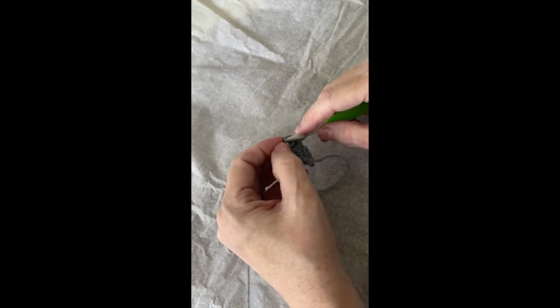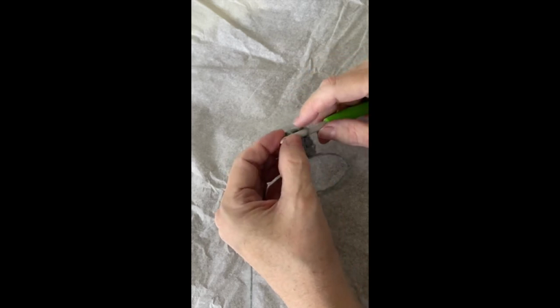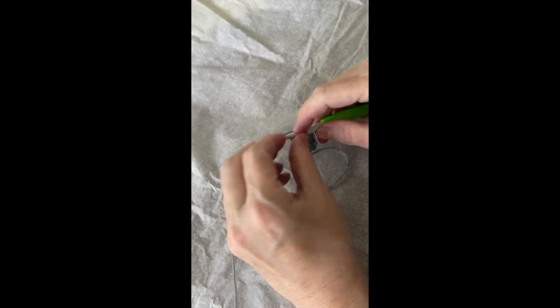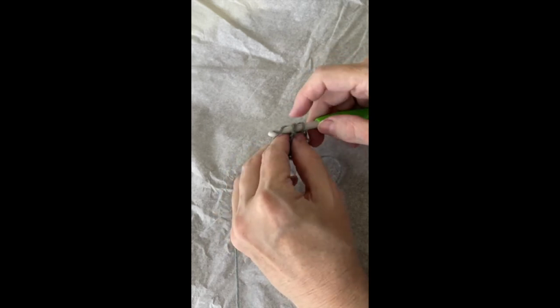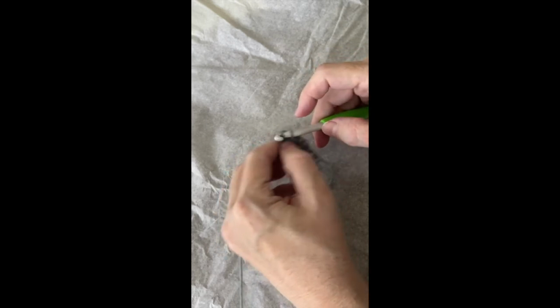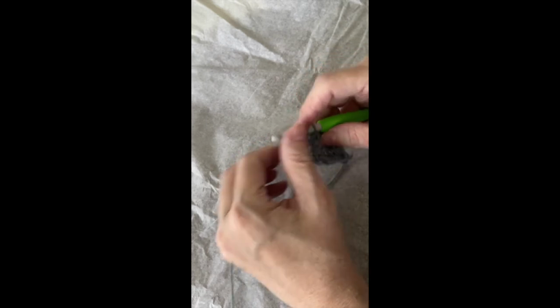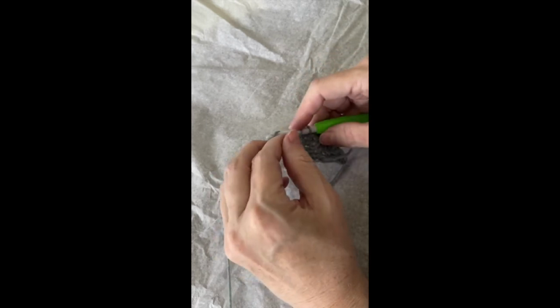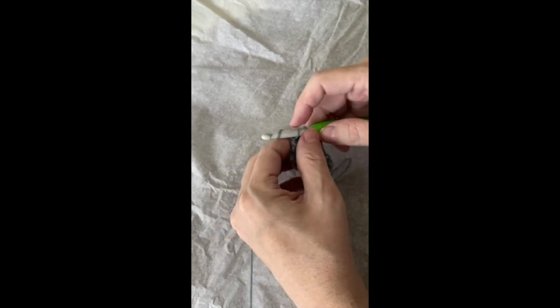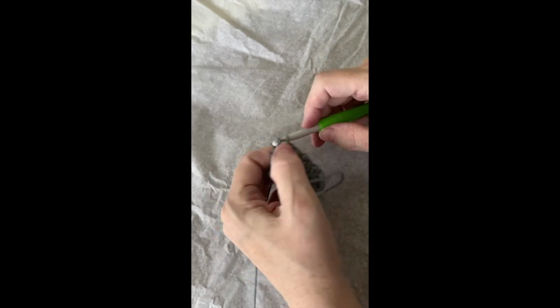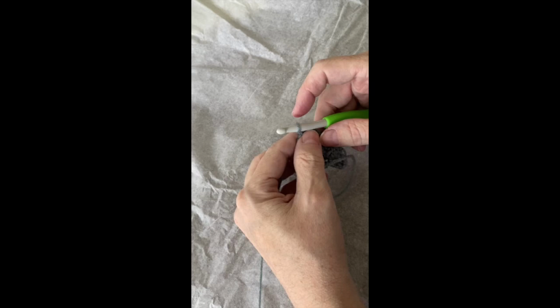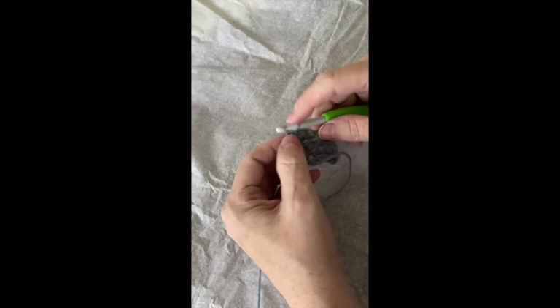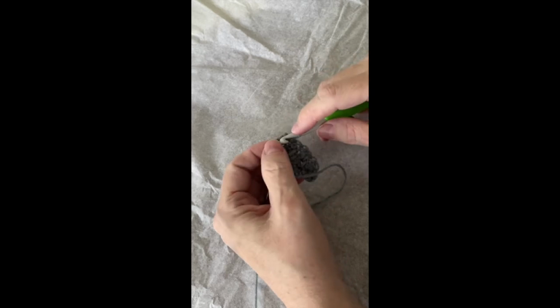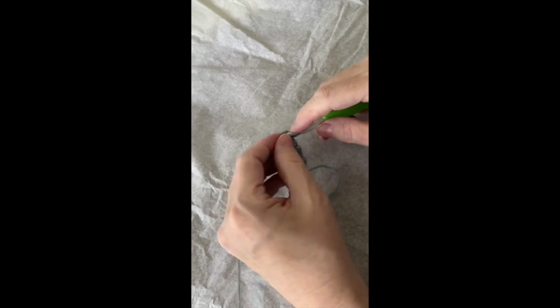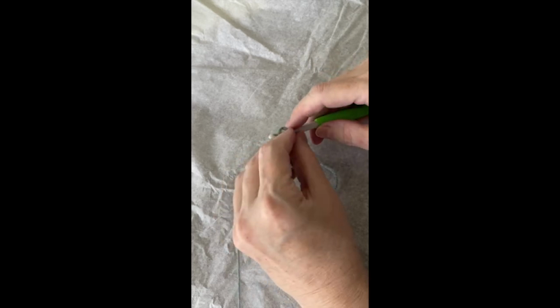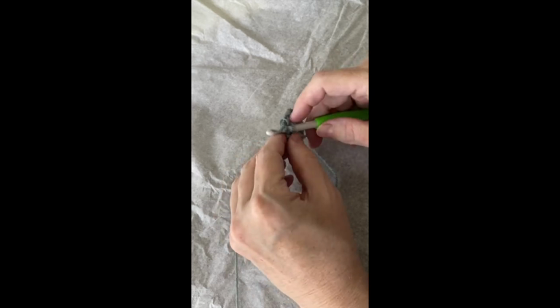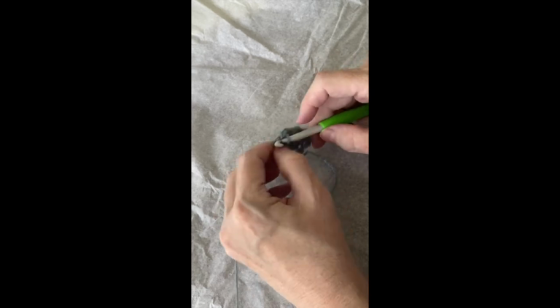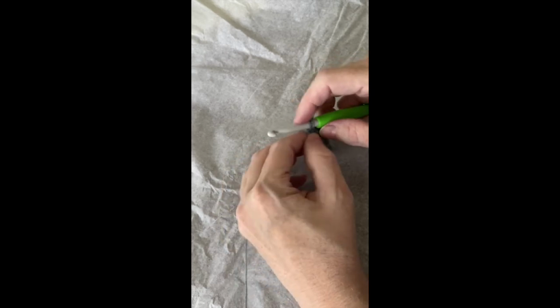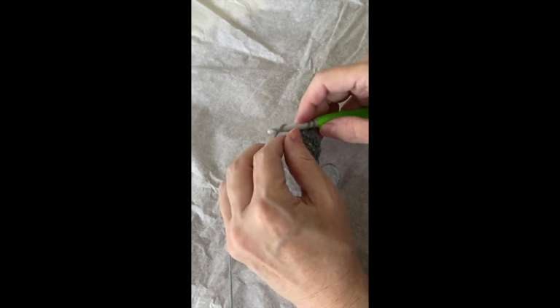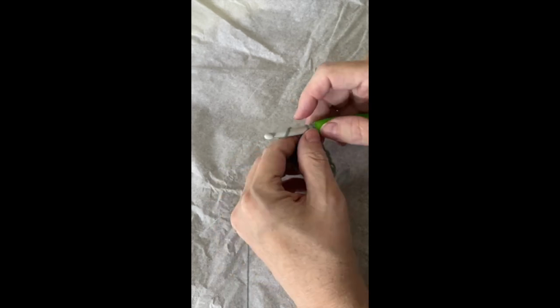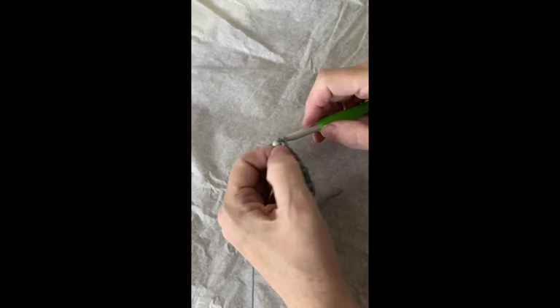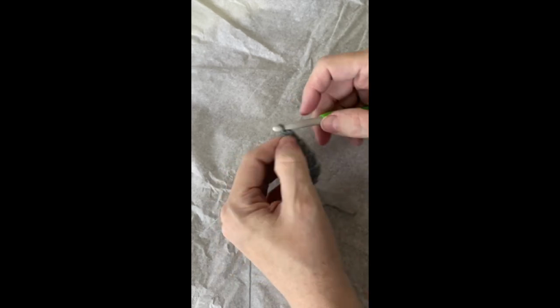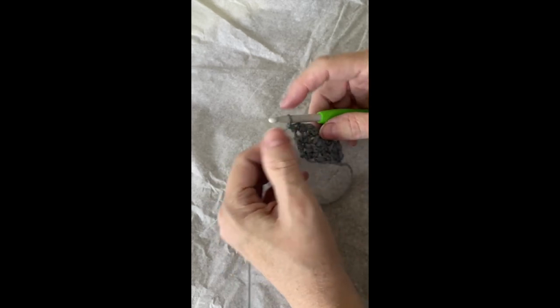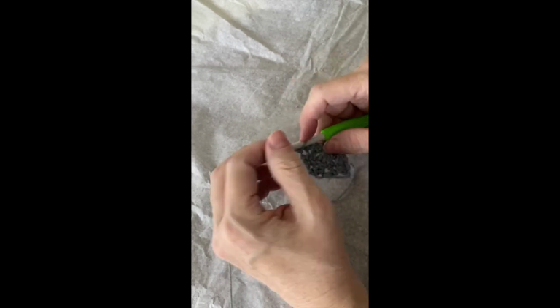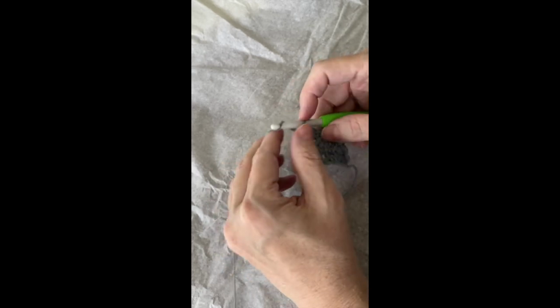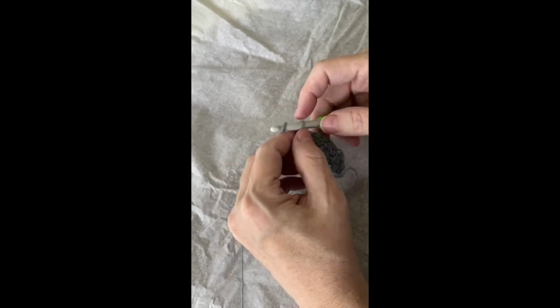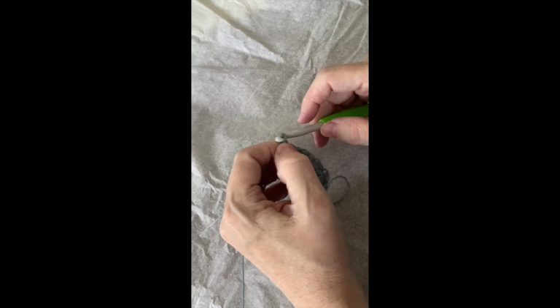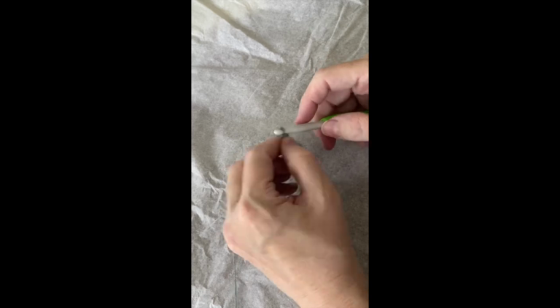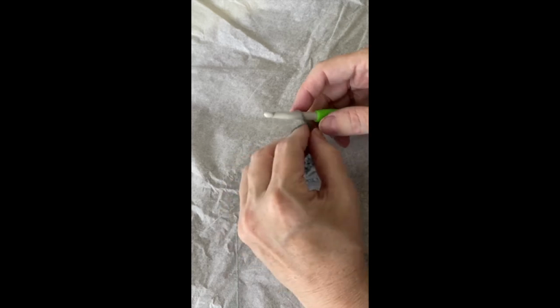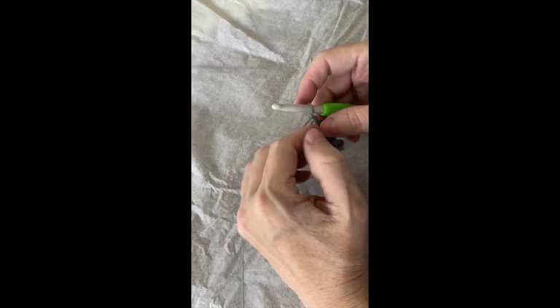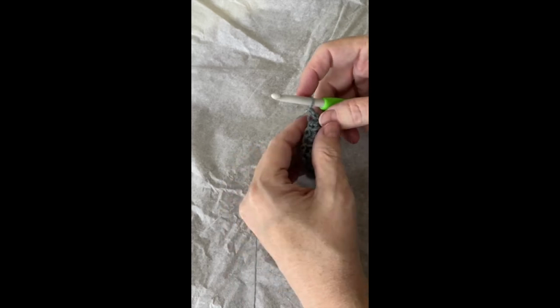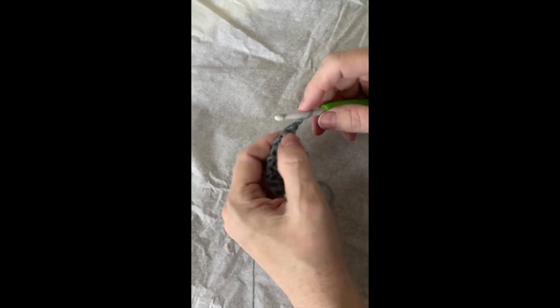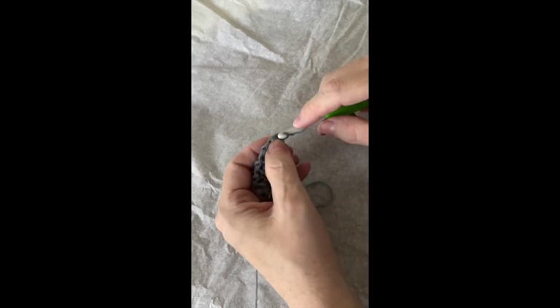Single crochet in the next chain one space. Chain one, skip one. Two single crochets in the last chain one space. And that is really our repeat. Chain one, turn.